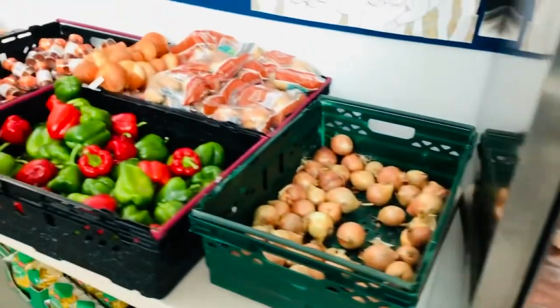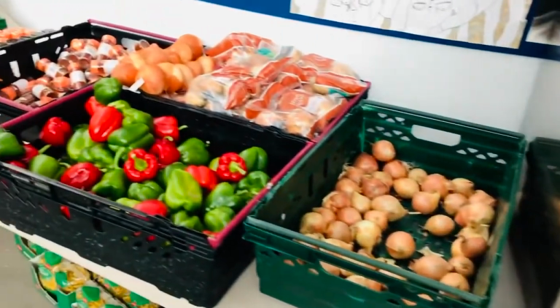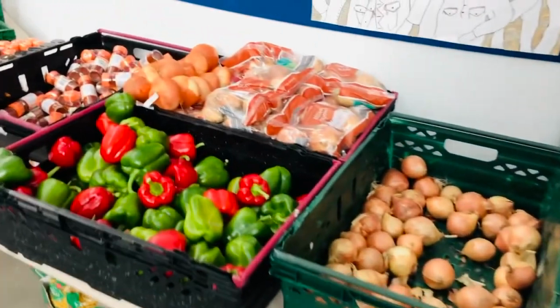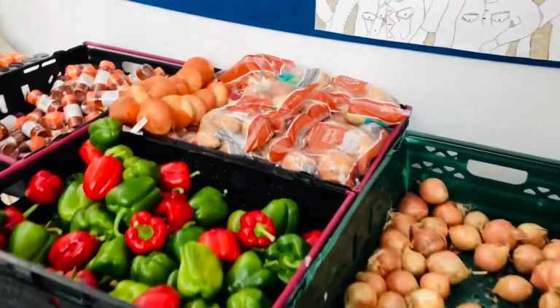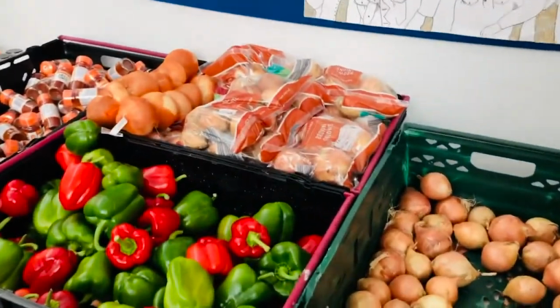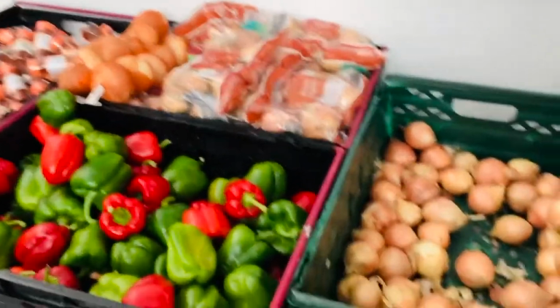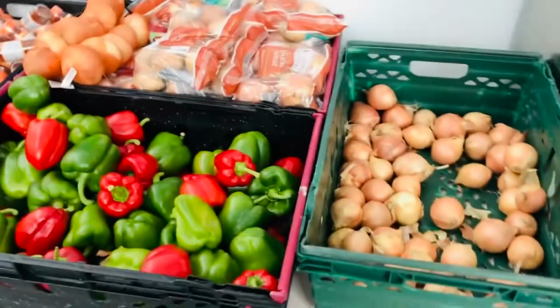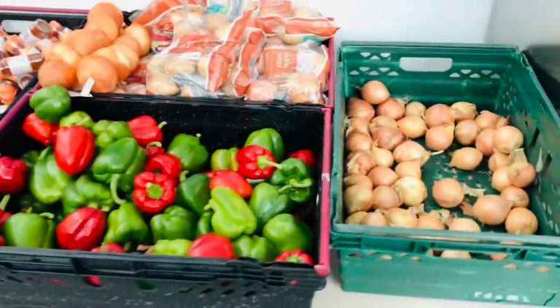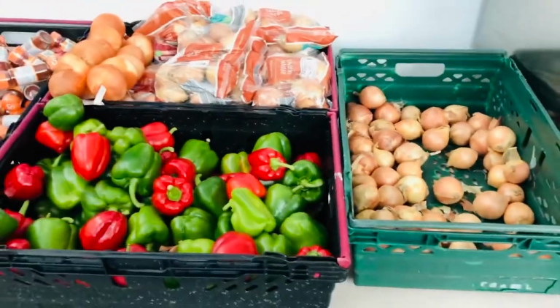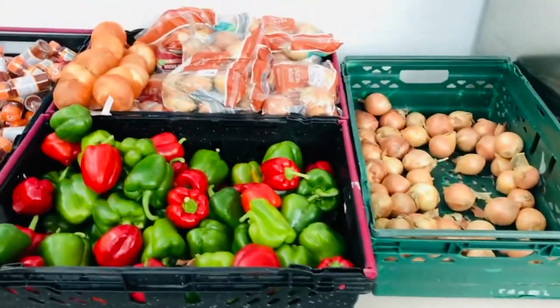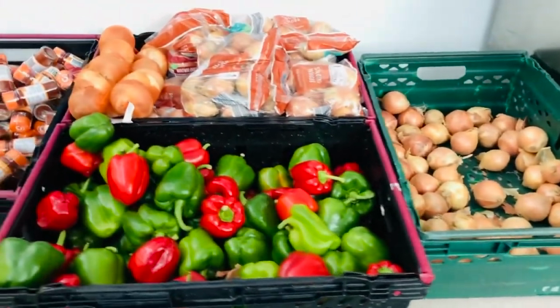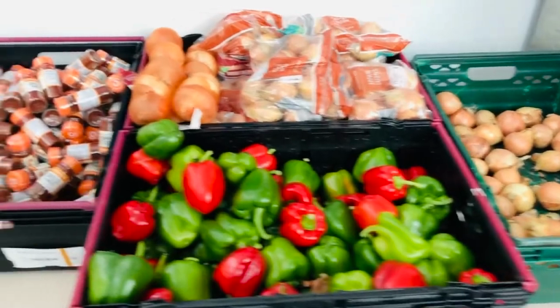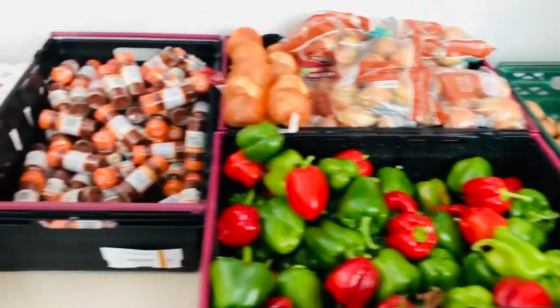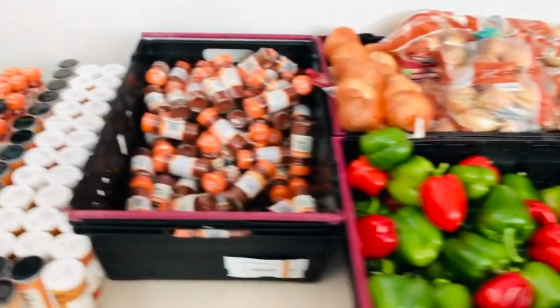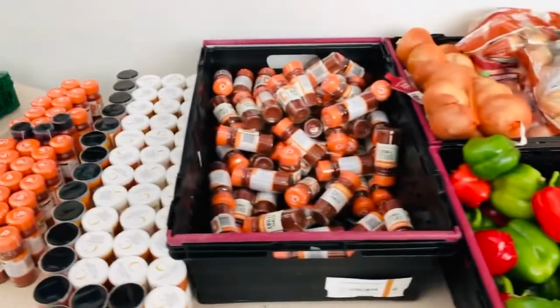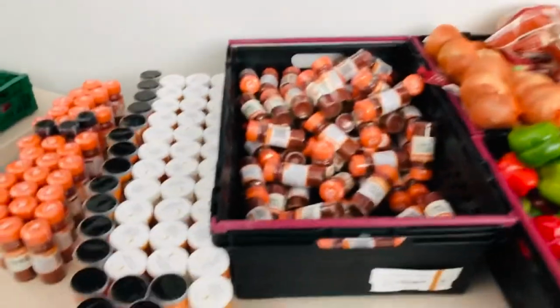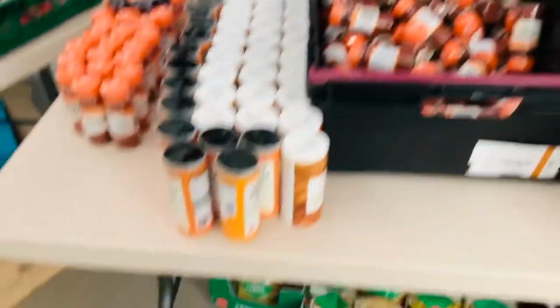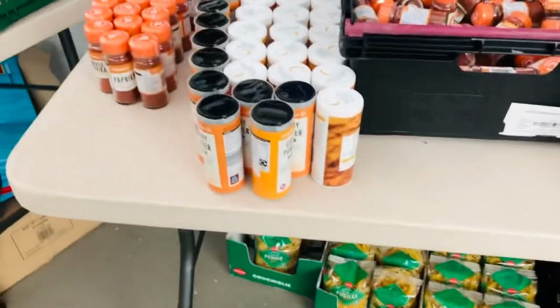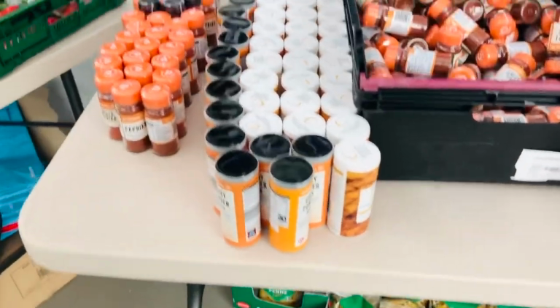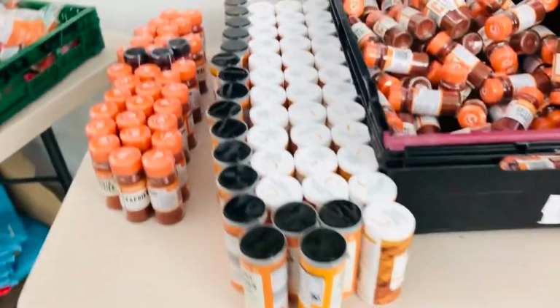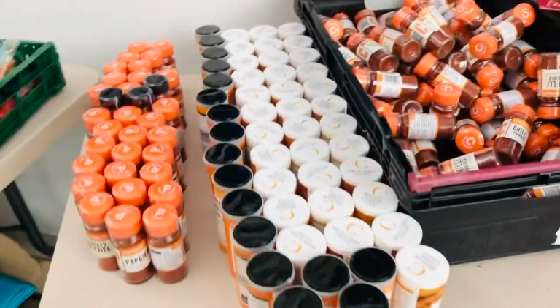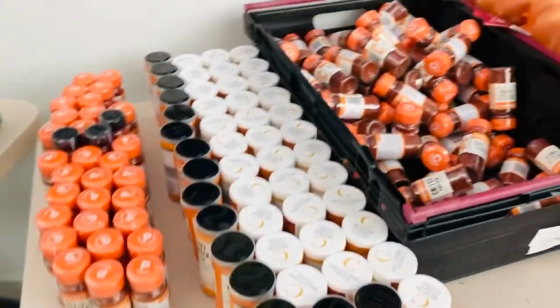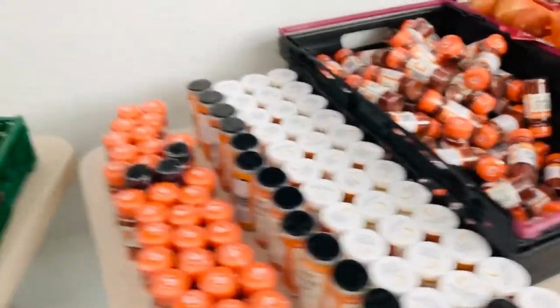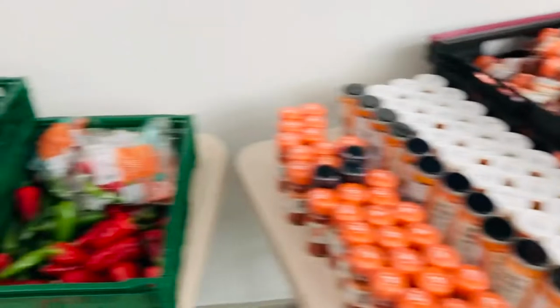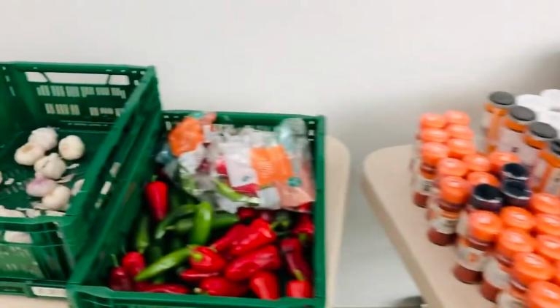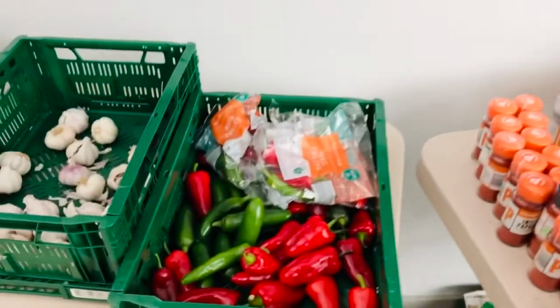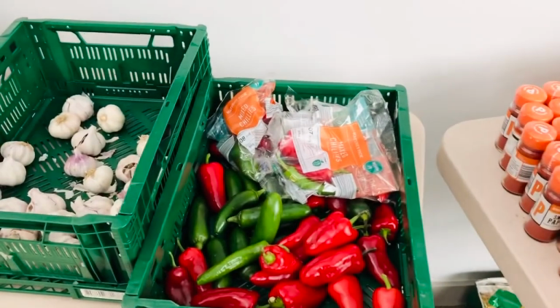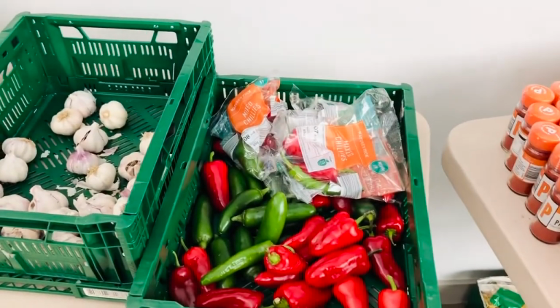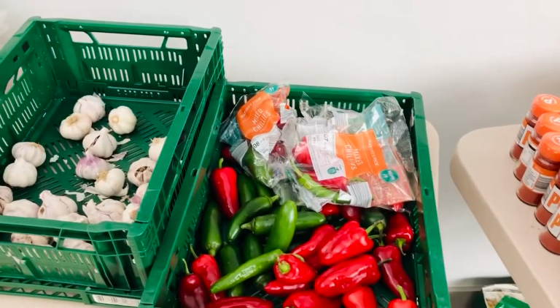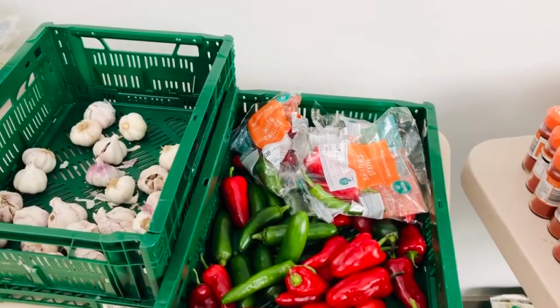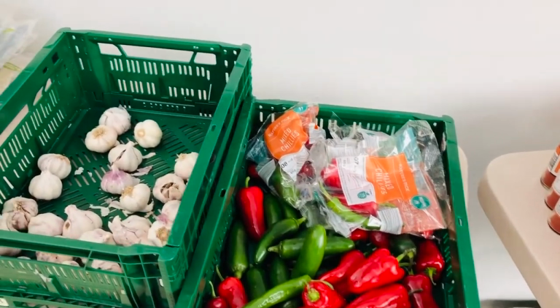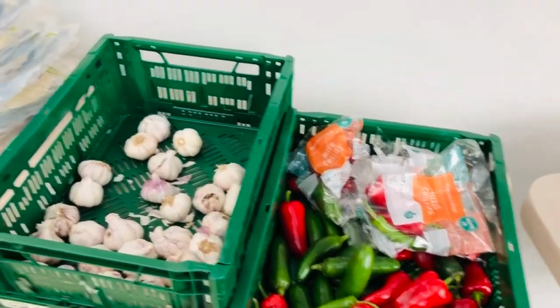Onions and peppers — you'll get some onions and peppers to help you cook the wonderful recipes that Miss Knight has put together. You will then get some chilli powder, some curry powder, some paprika, a chilli. Looking for some hot stuff baby this week!